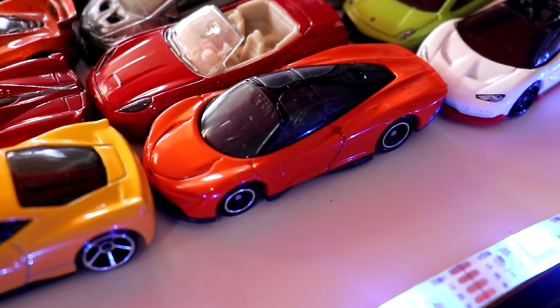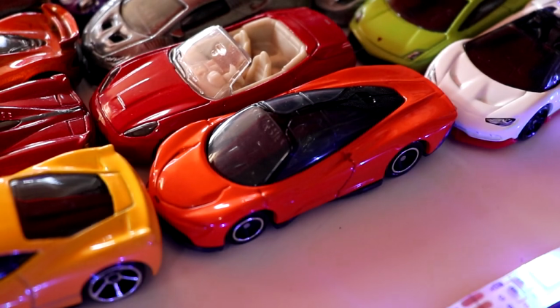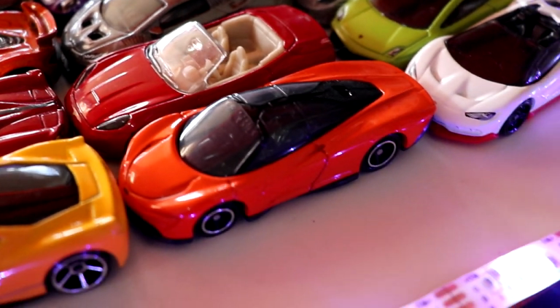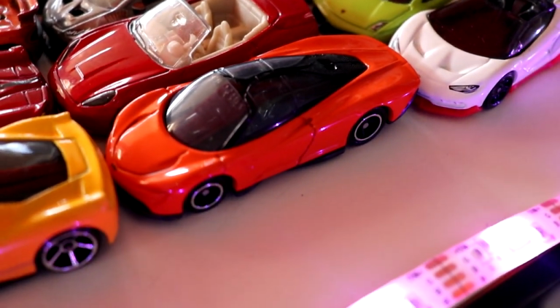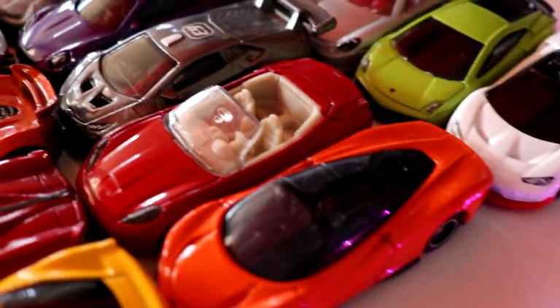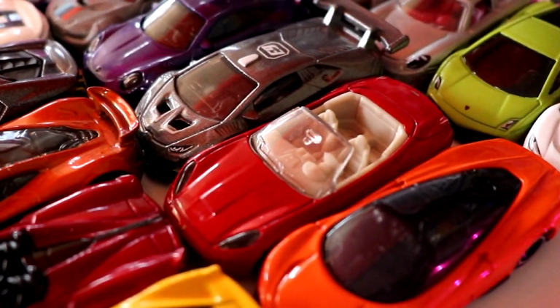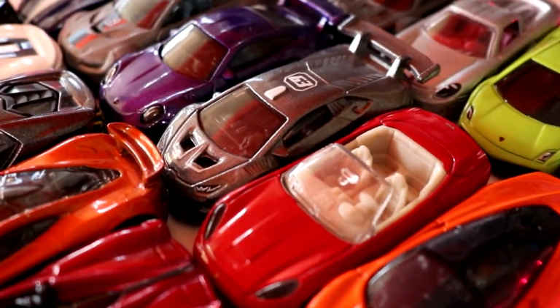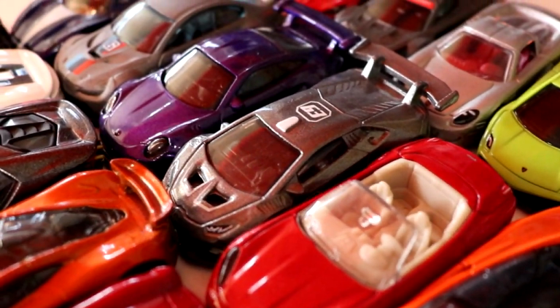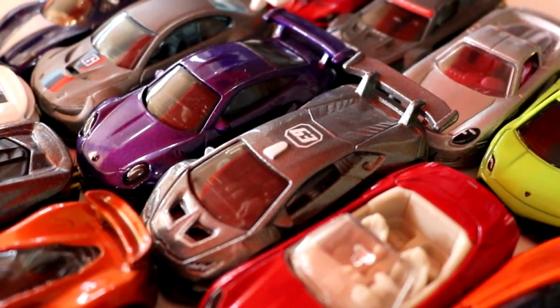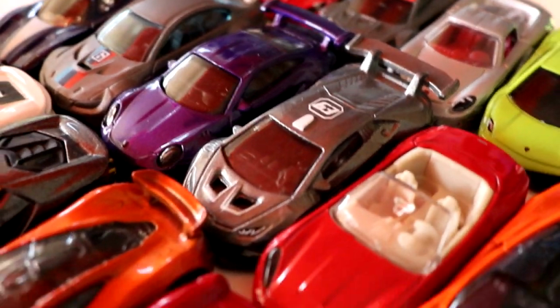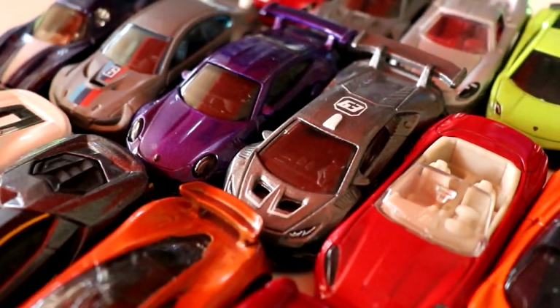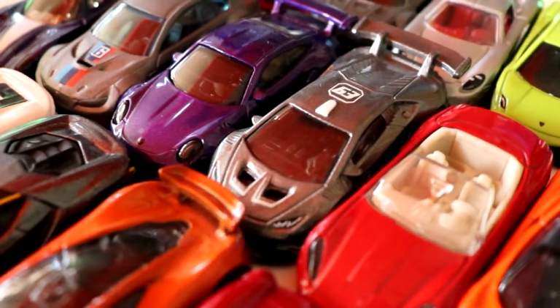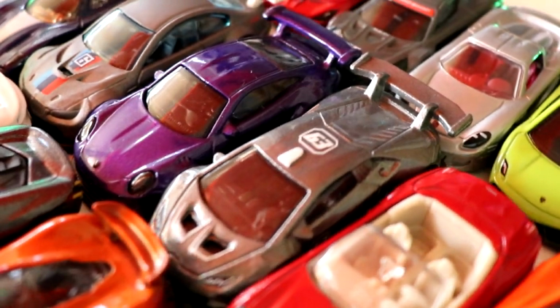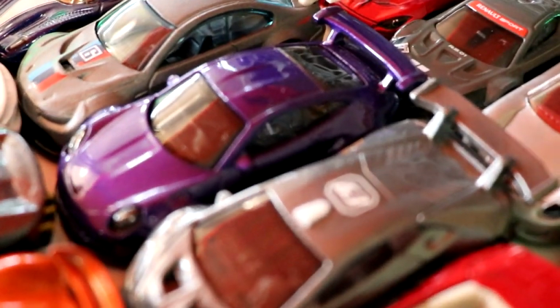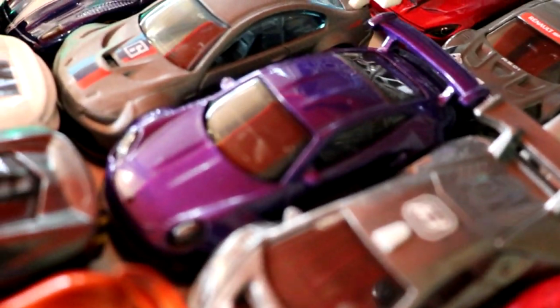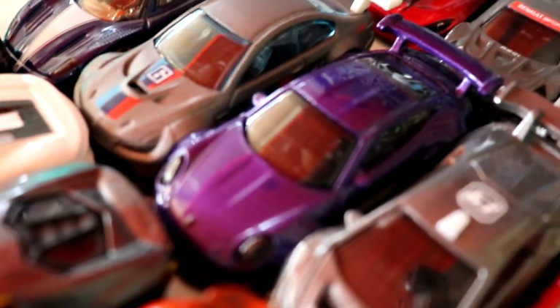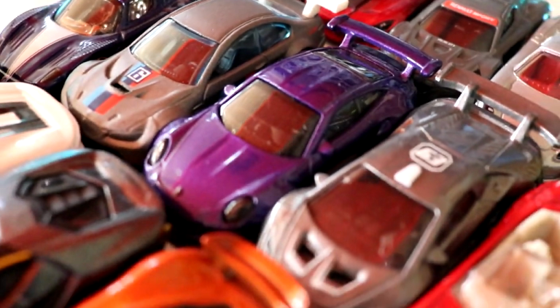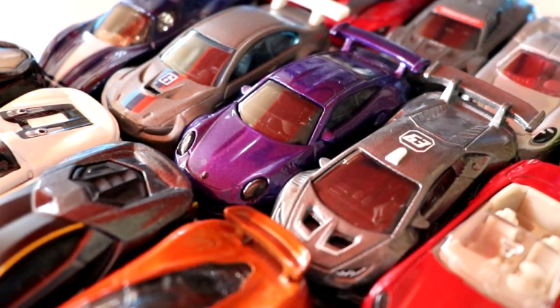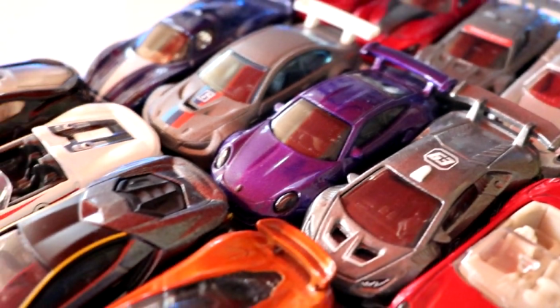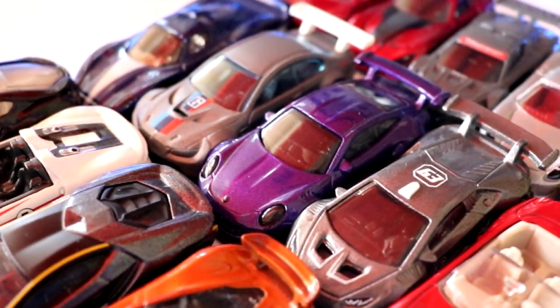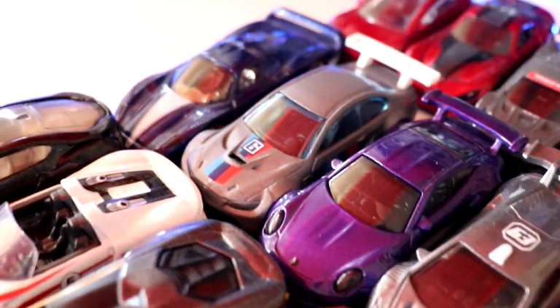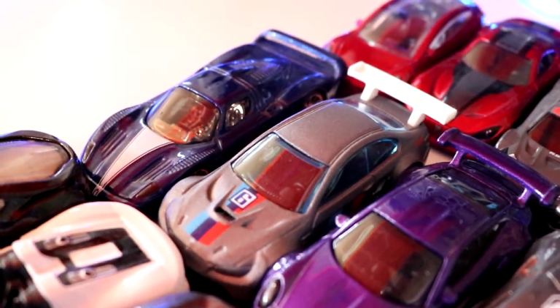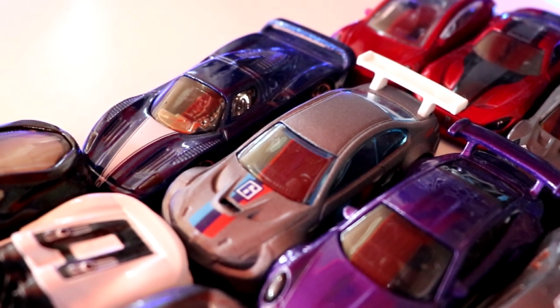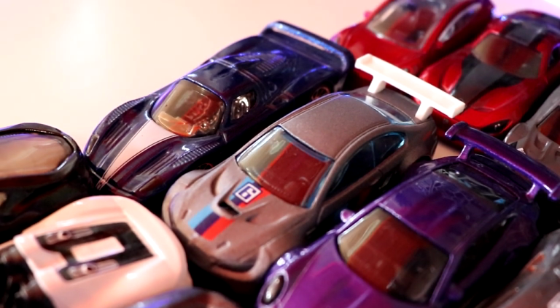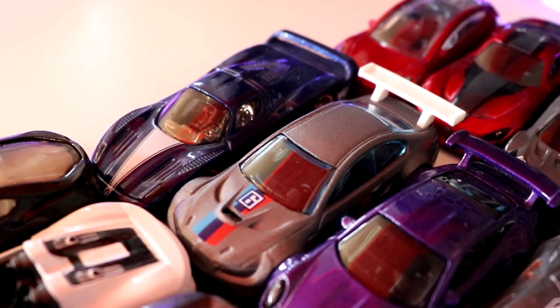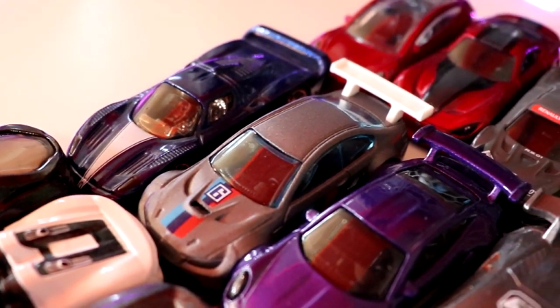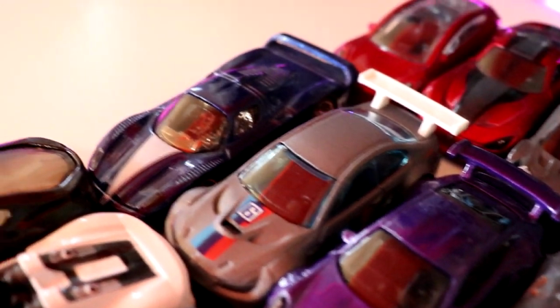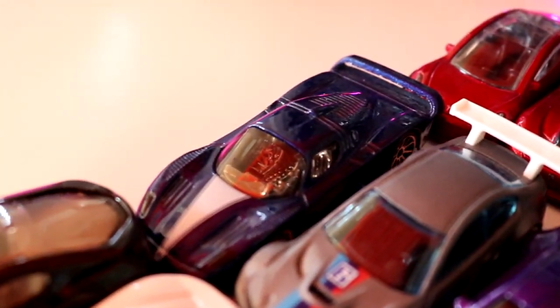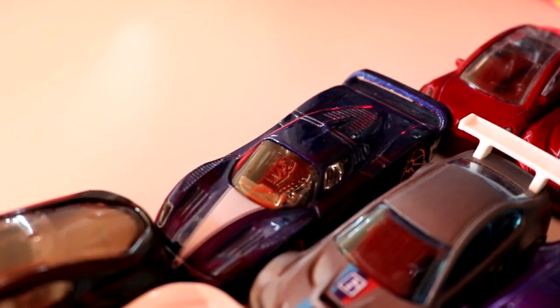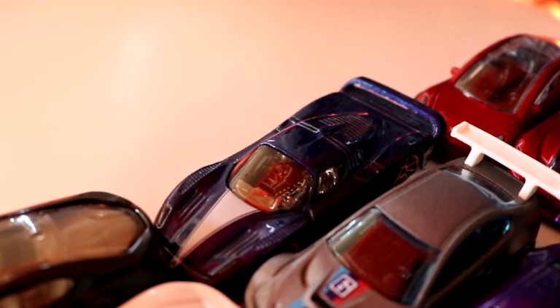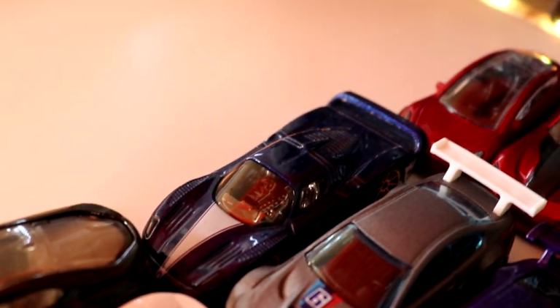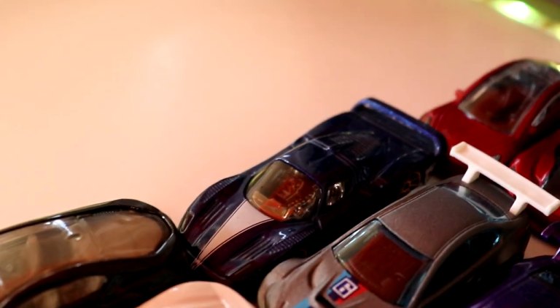Next up we have the McLaren Speedtail, the Ferrari California, the Lamborghini Huracan Super Trofeo, the beautiful Porsche 911 GT3 RS, a BMW M3 GT2, and the Maserati MC12.